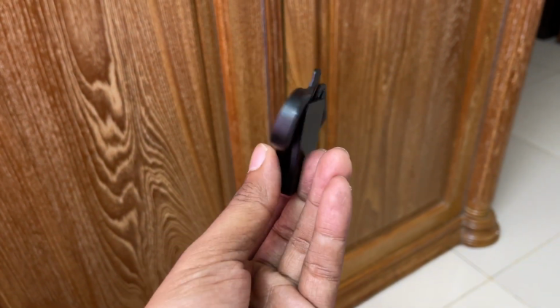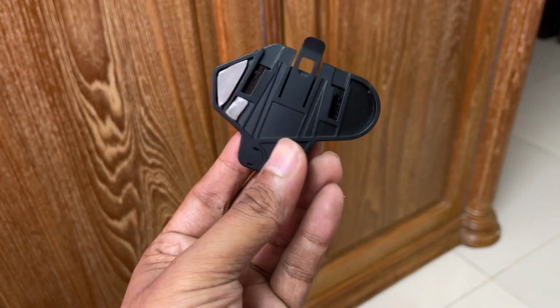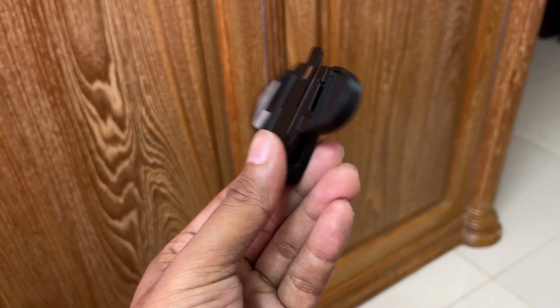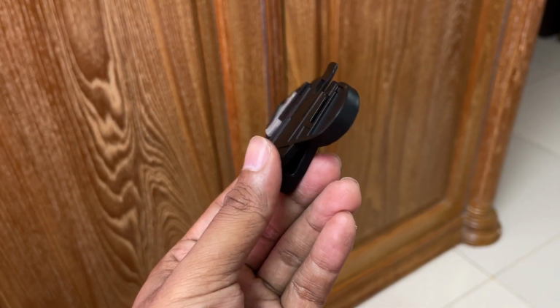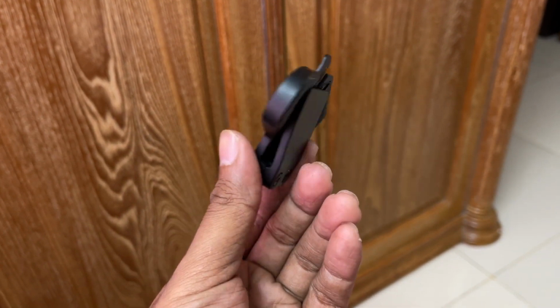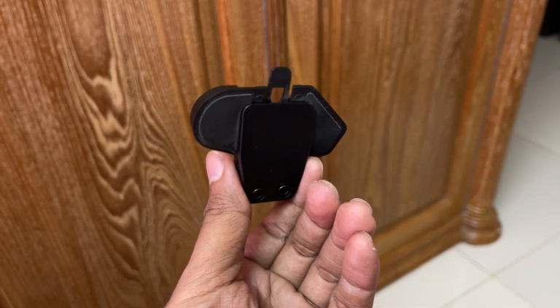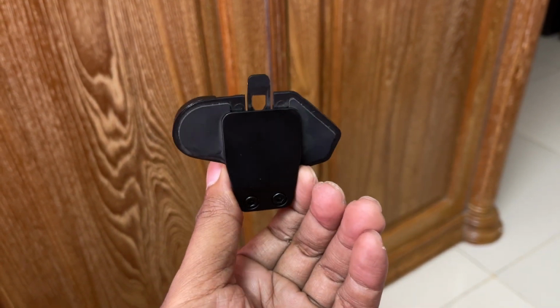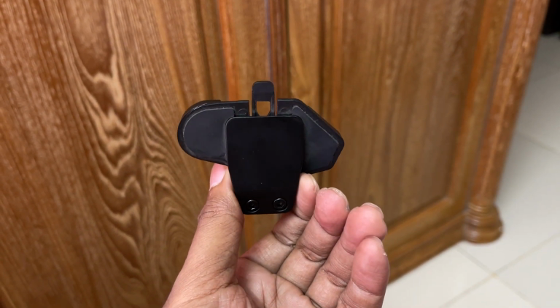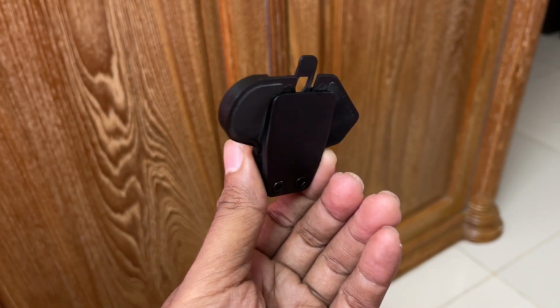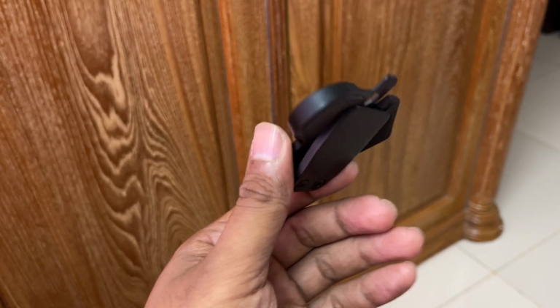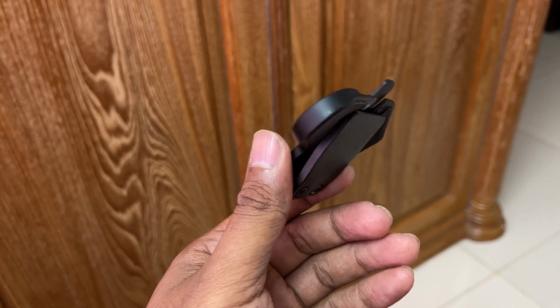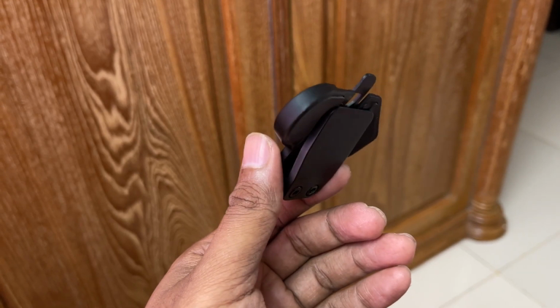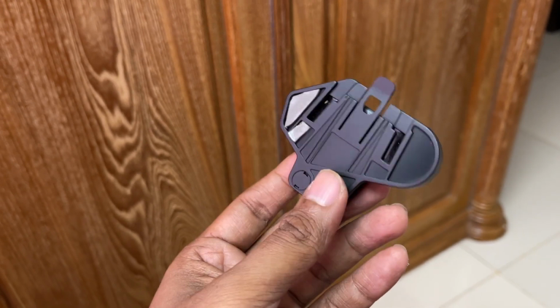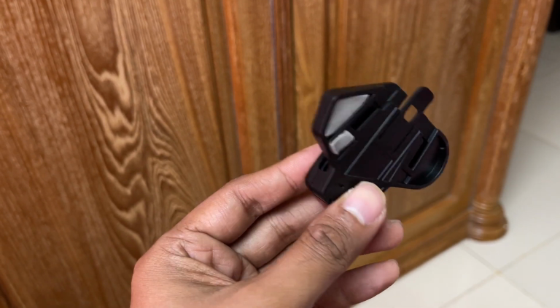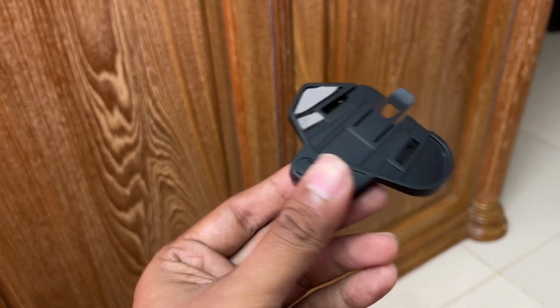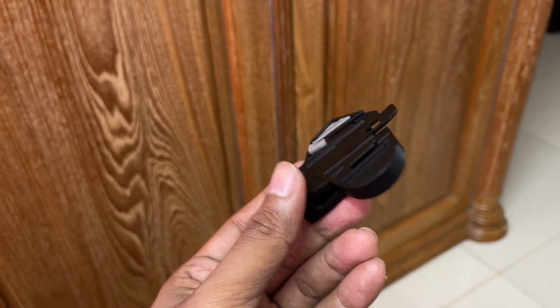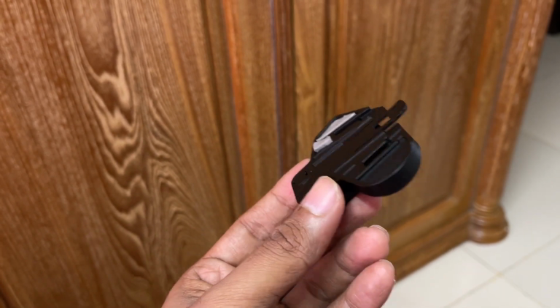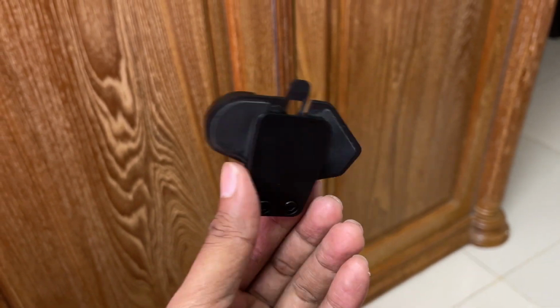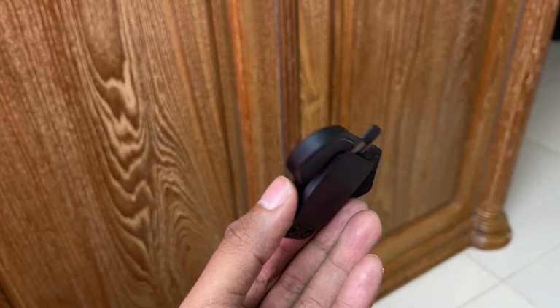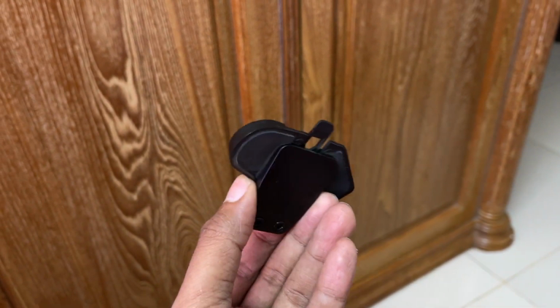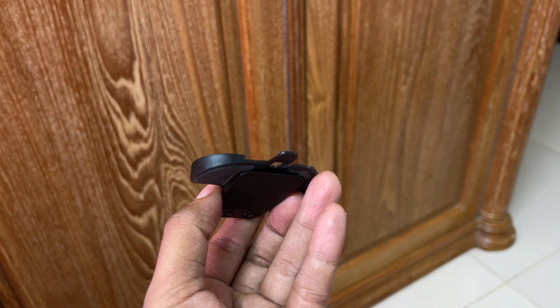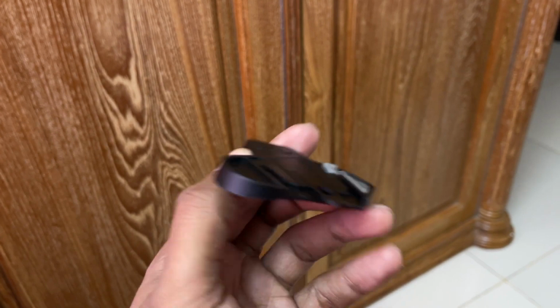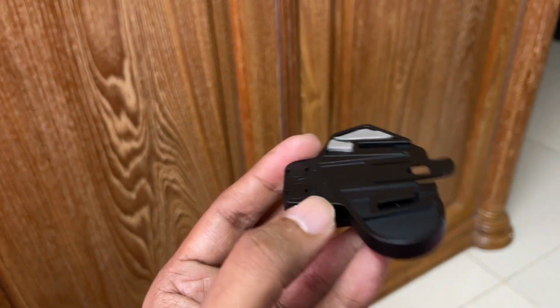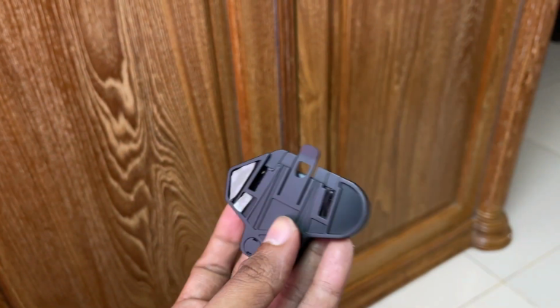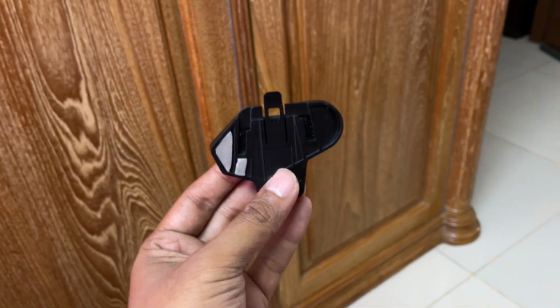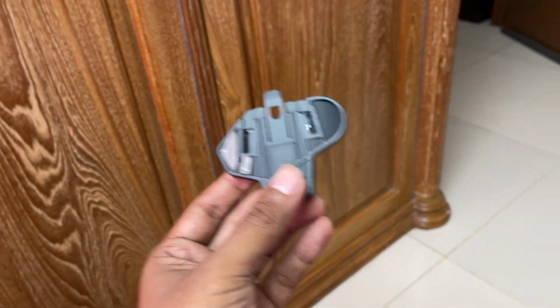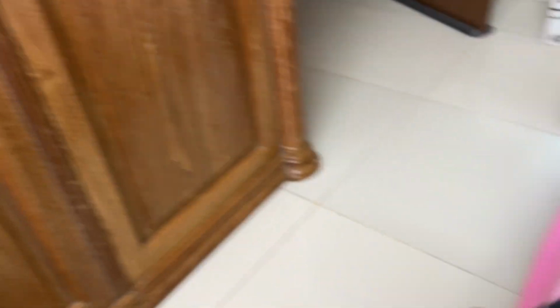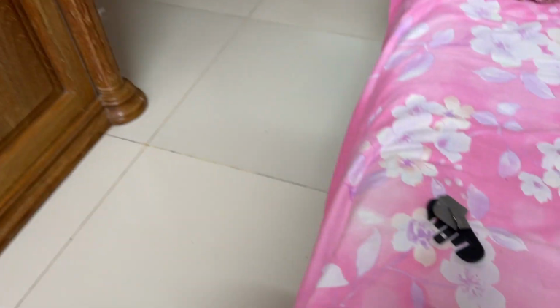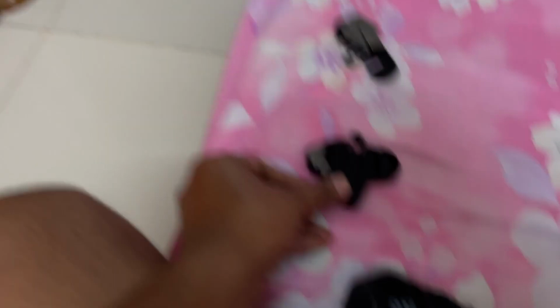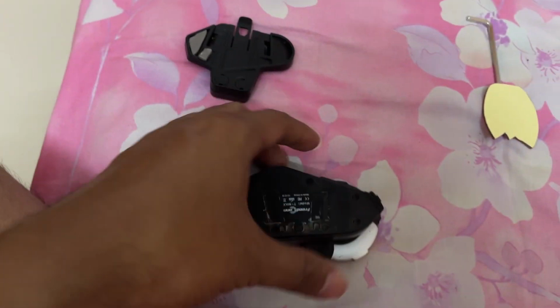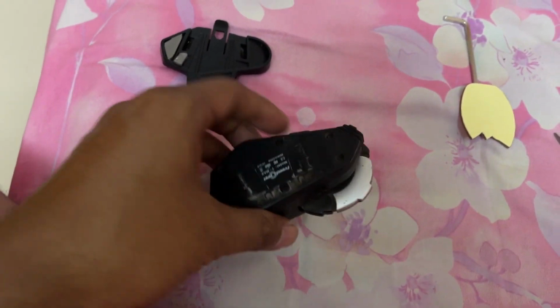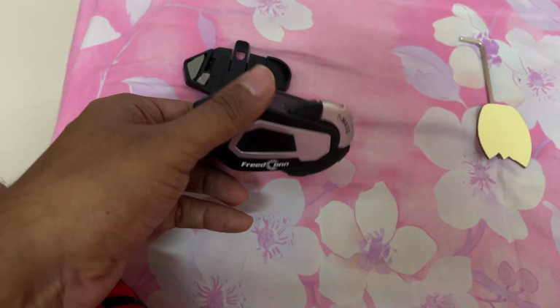If you put the helmet on, you can put the helmet on. If you're looking at the details, you can see how you're doing it. If you're facing a problem, you can fix it.